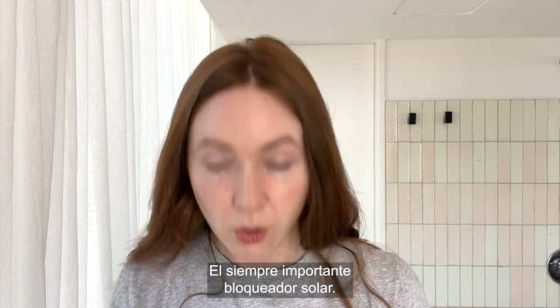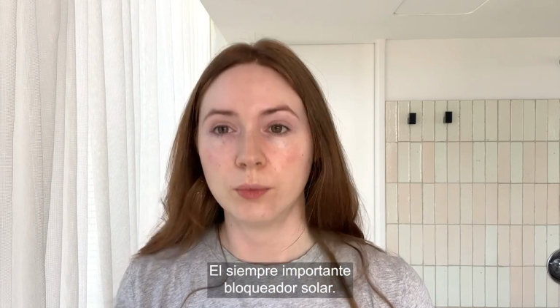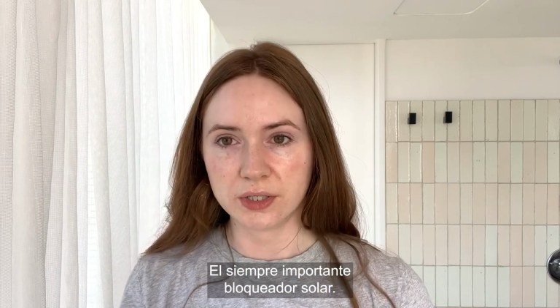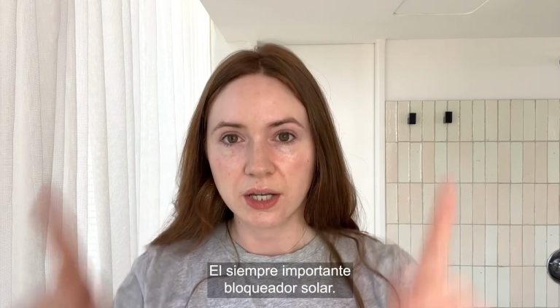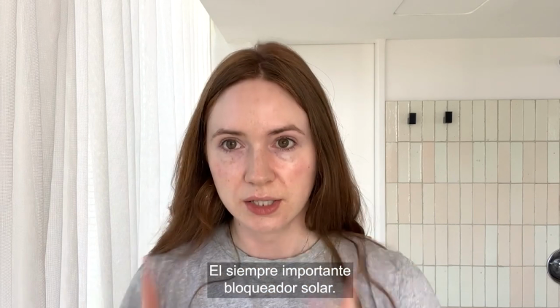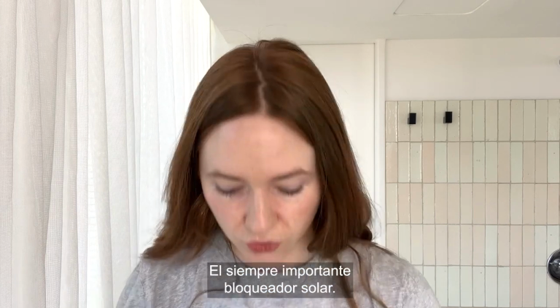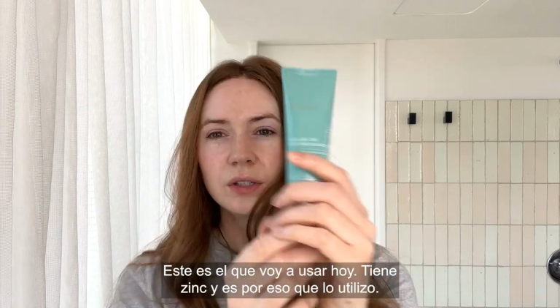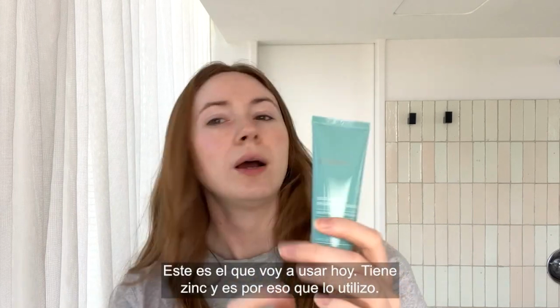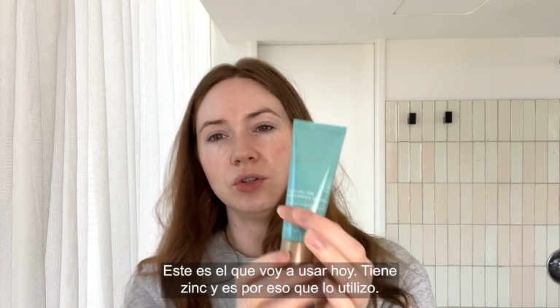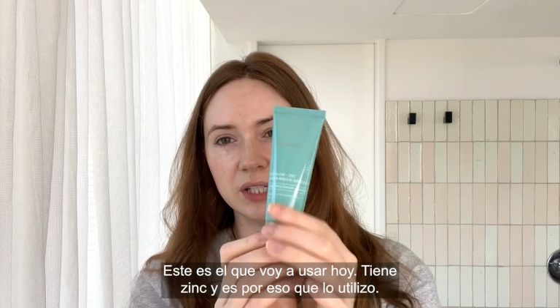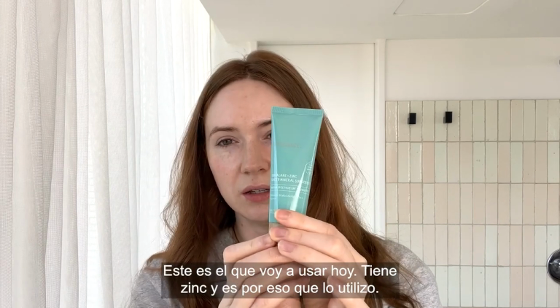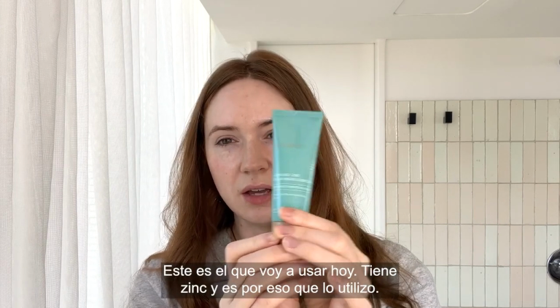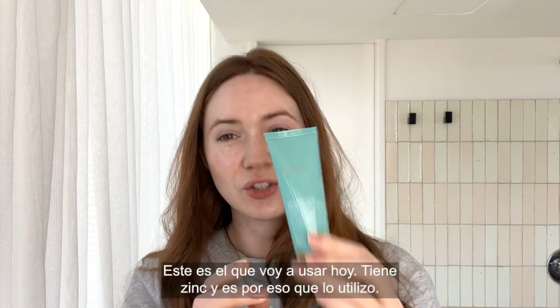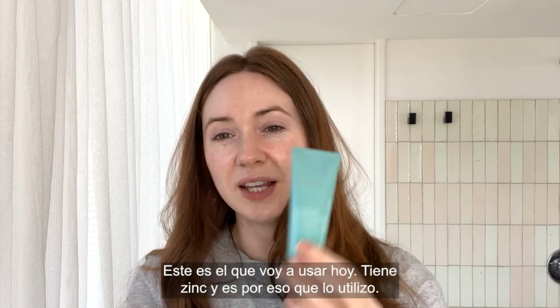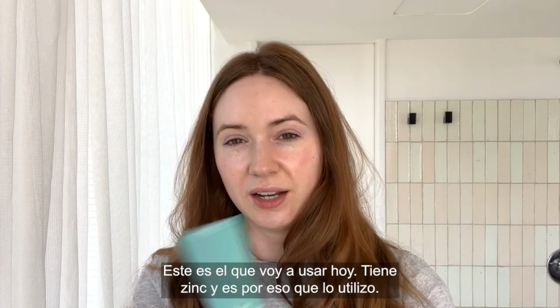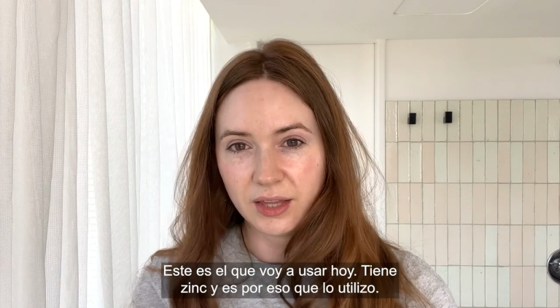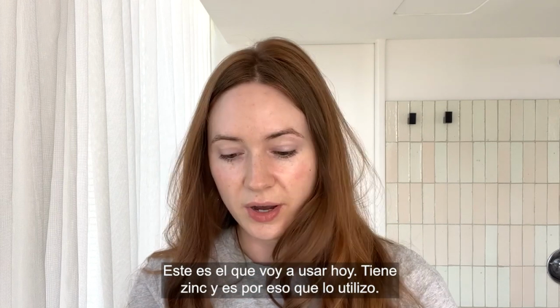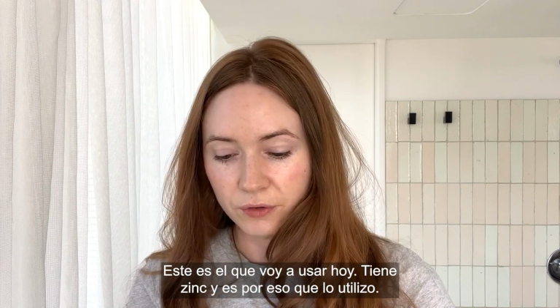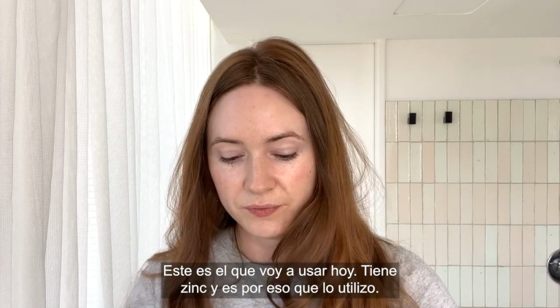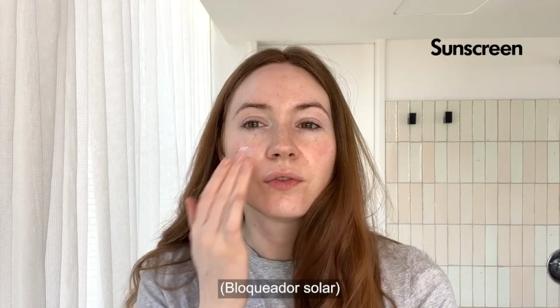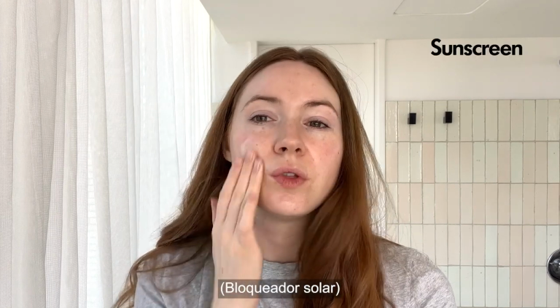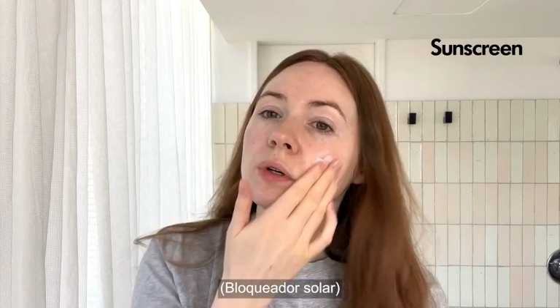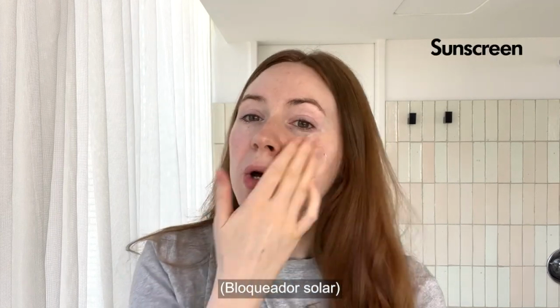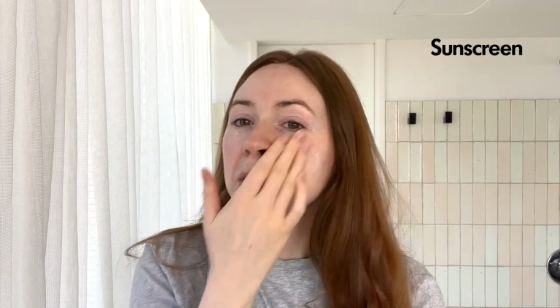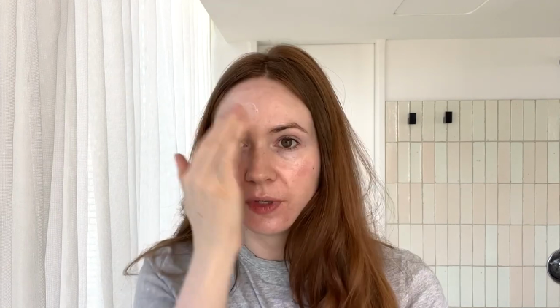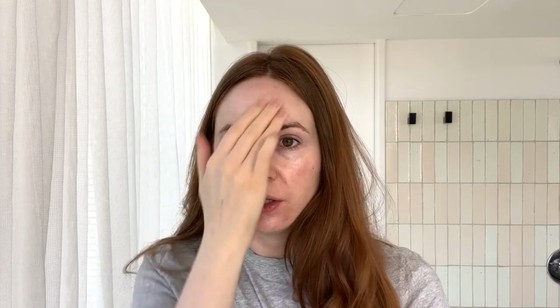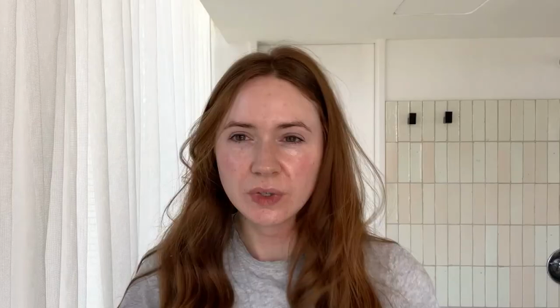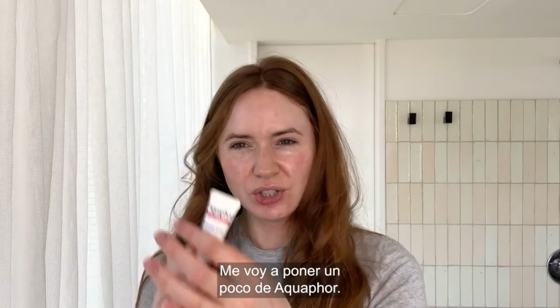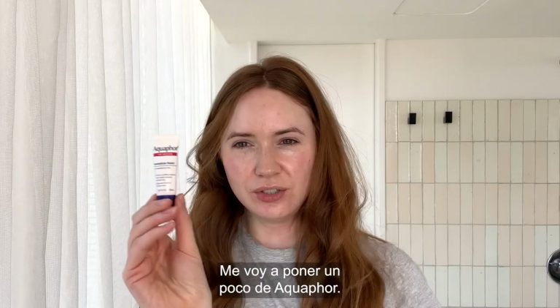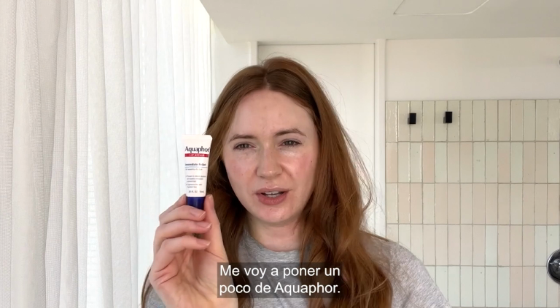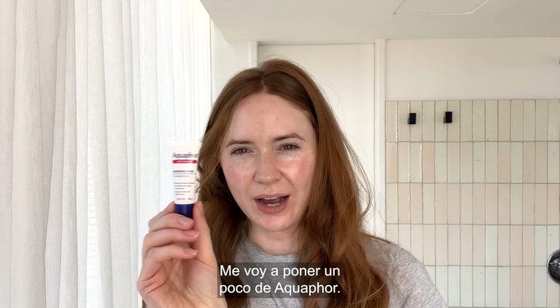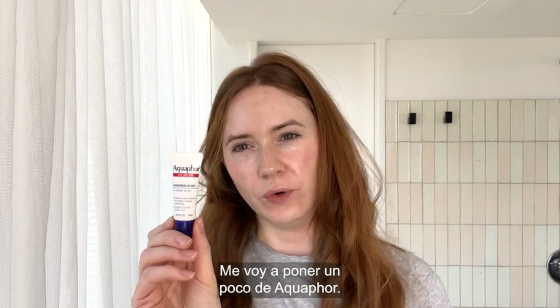The all-important sunscreen. It's got zinc in it and that's why I've gone for it. I'm just going to do a little Aquaphor.